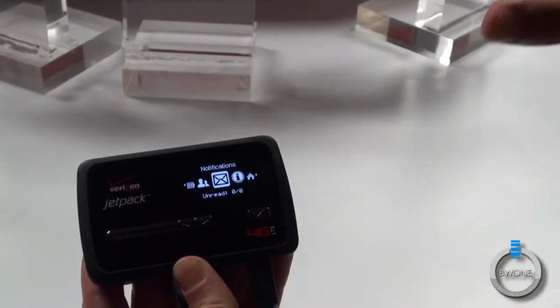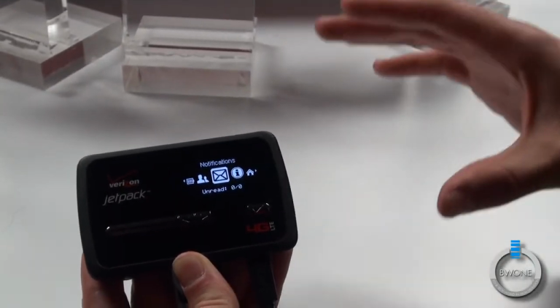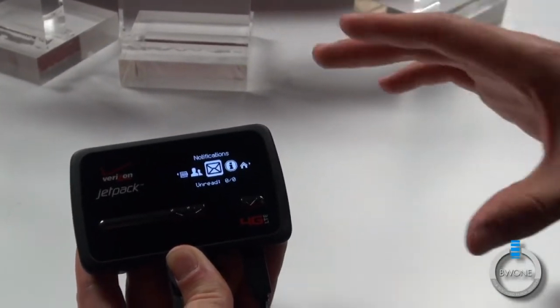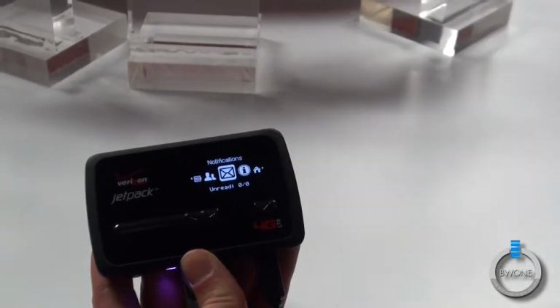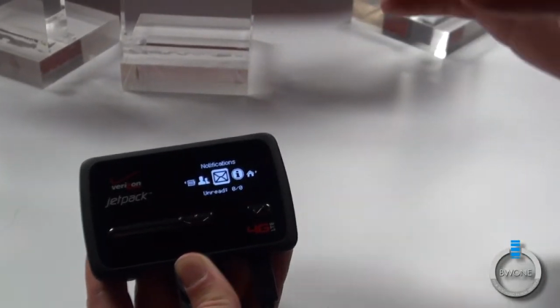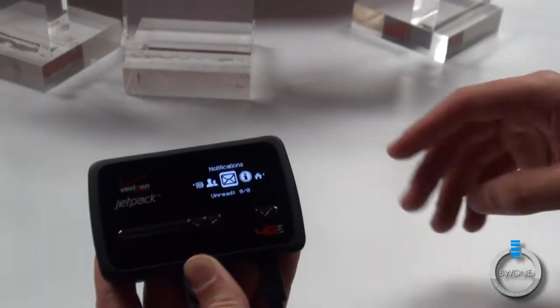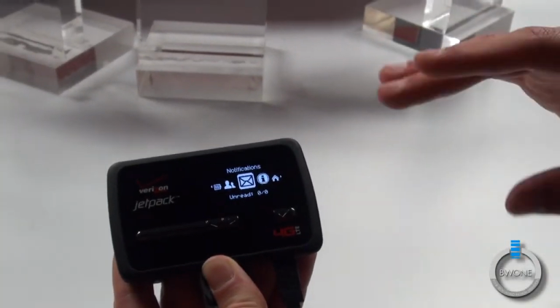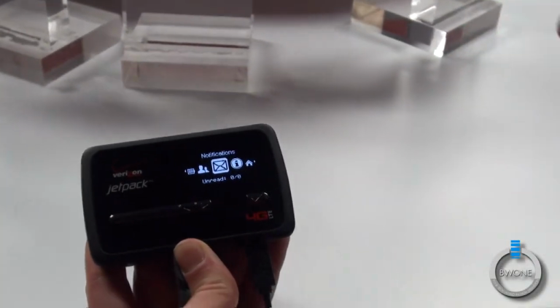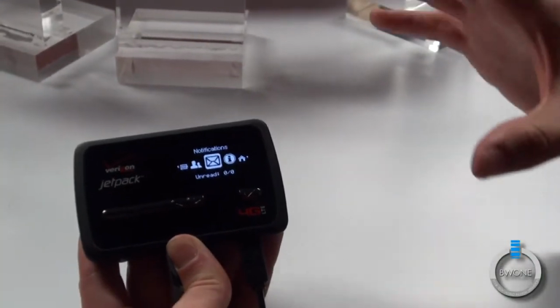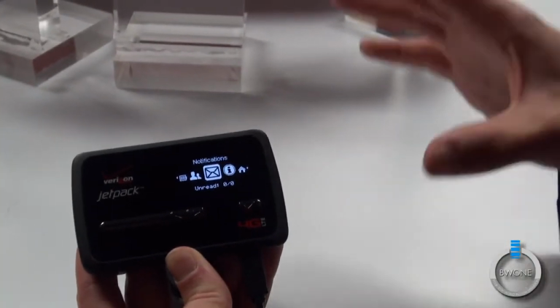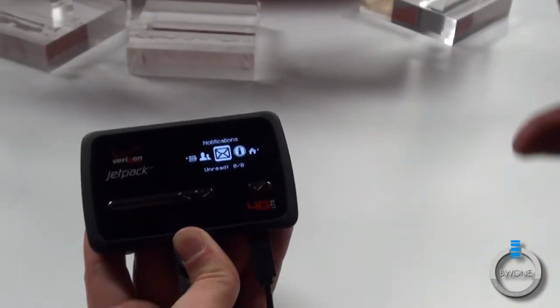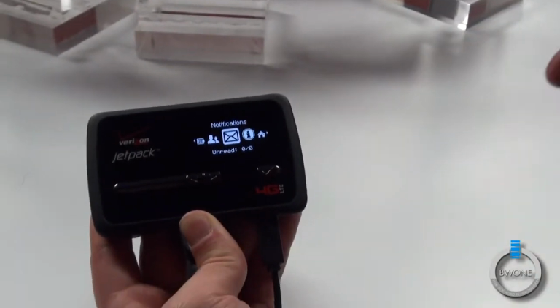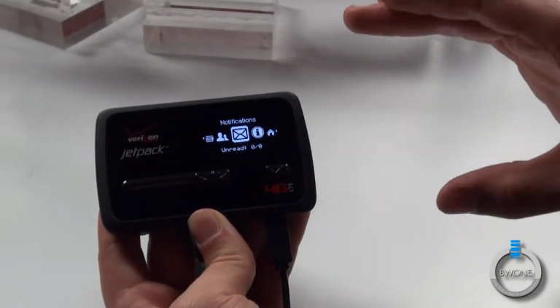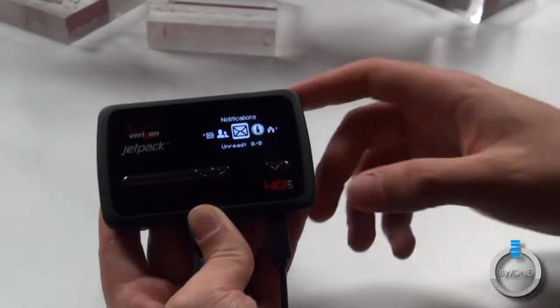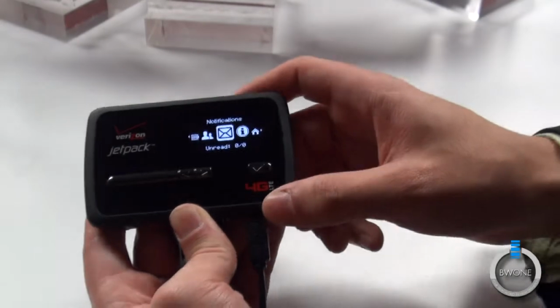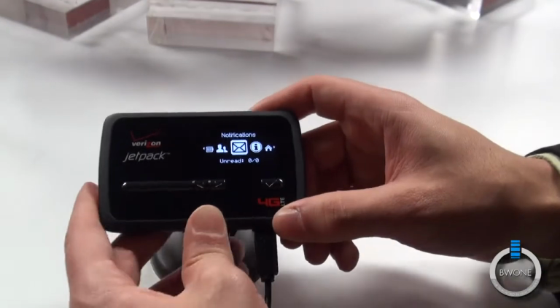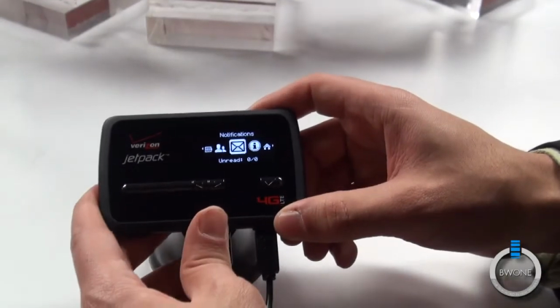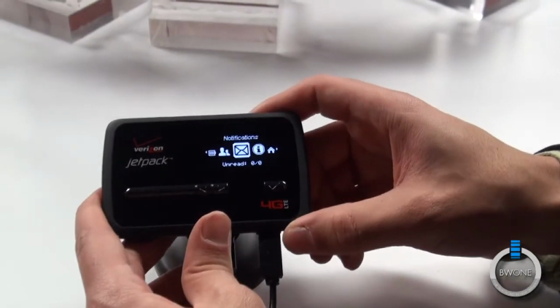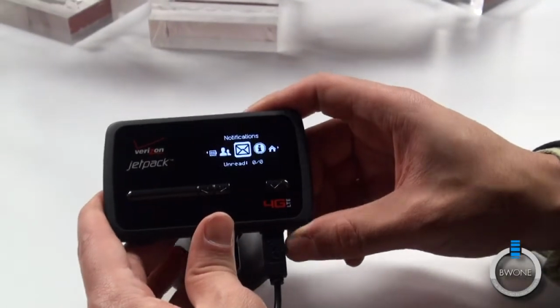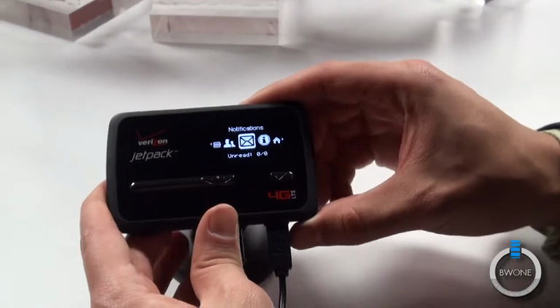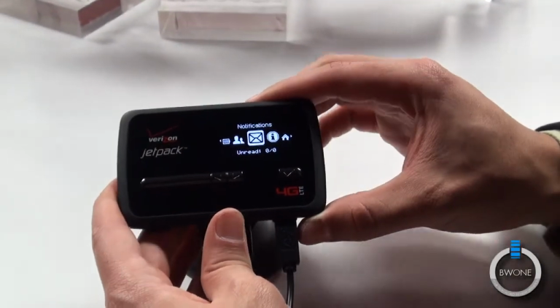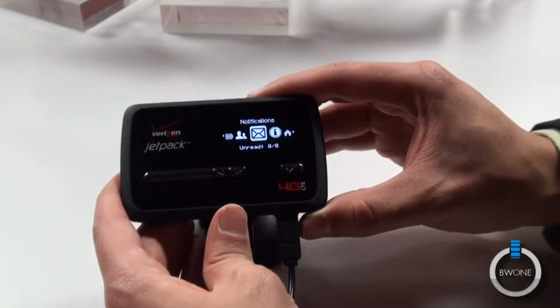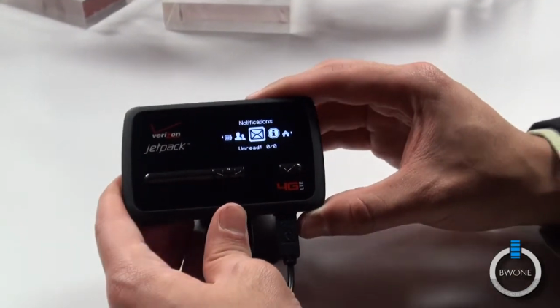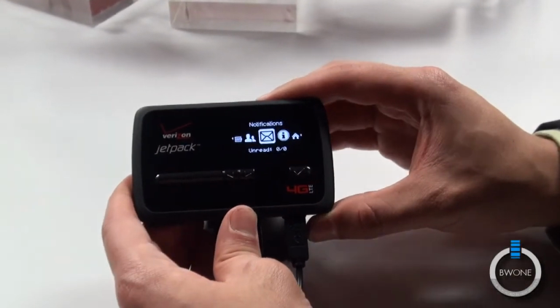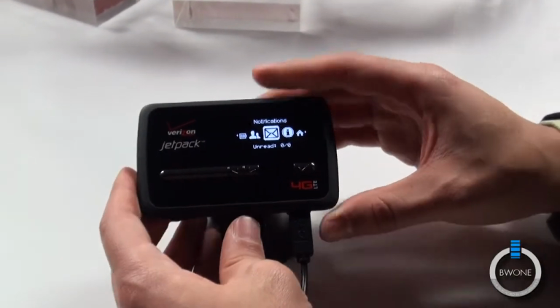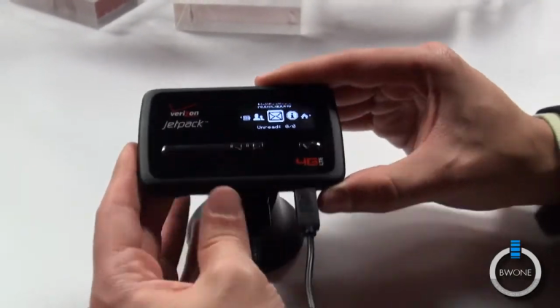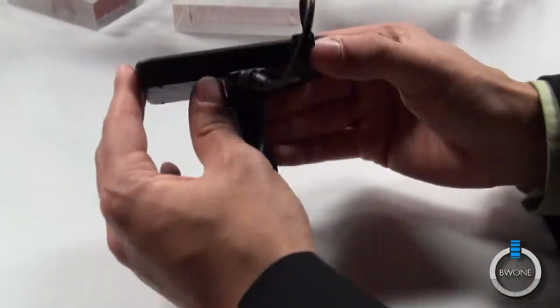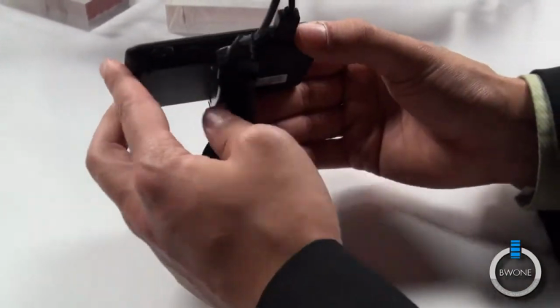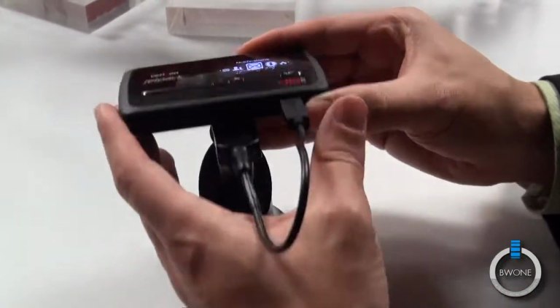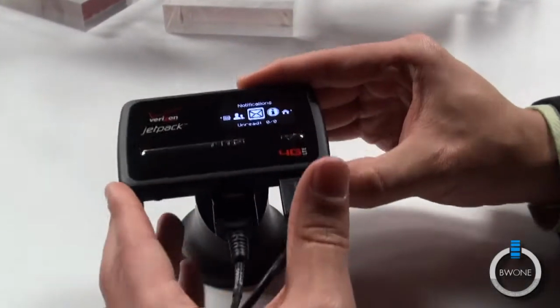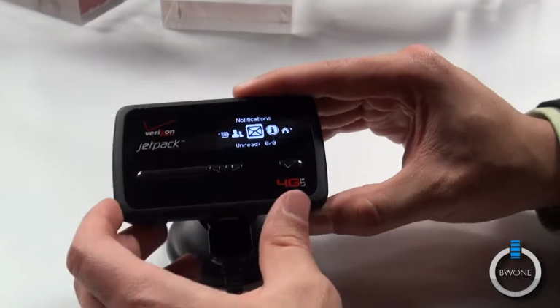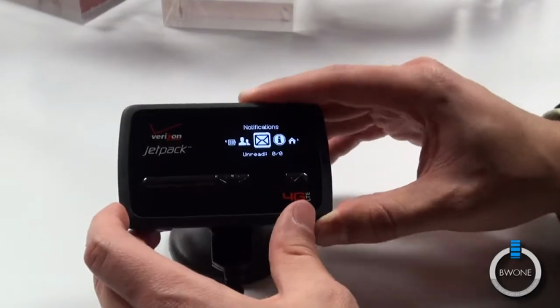No need to go to the settings or anything — it's all on the device. That's really useful. It's basically like having My Verizon right there on the device.